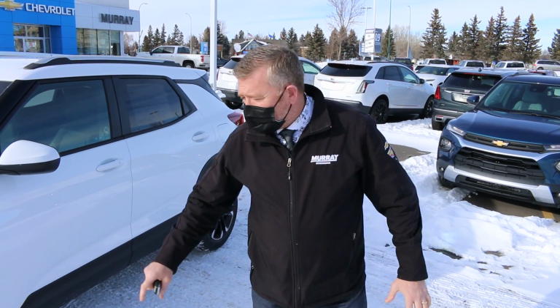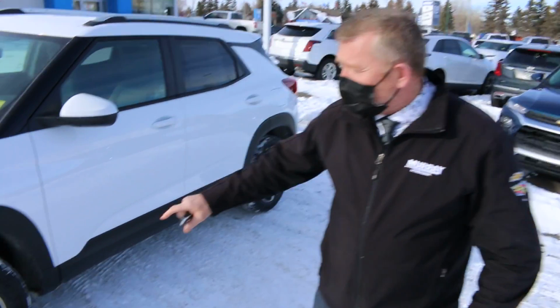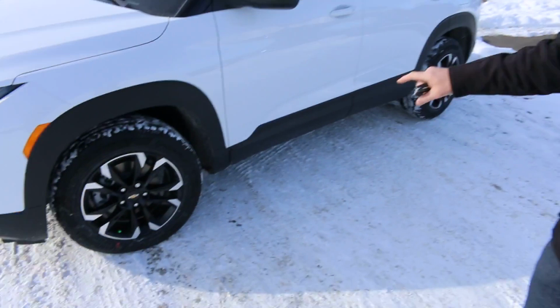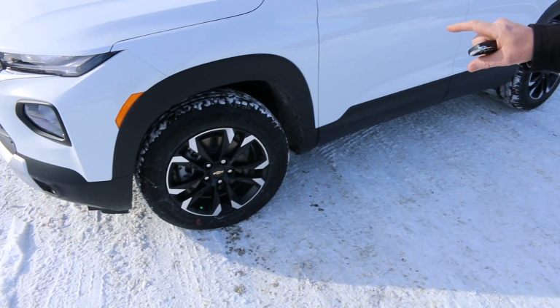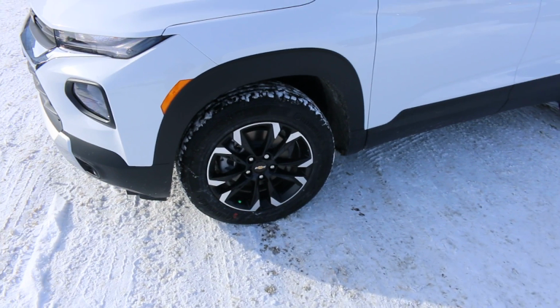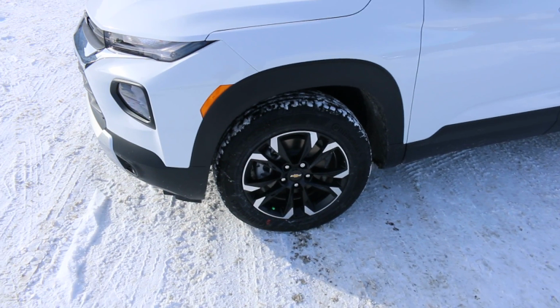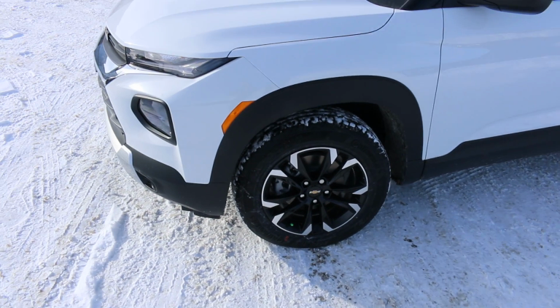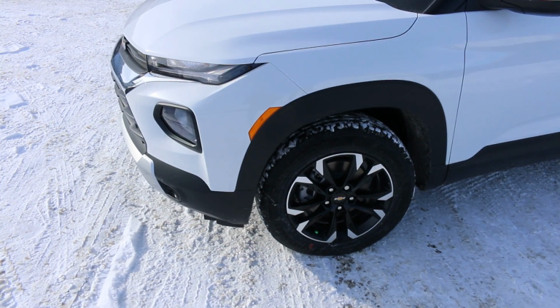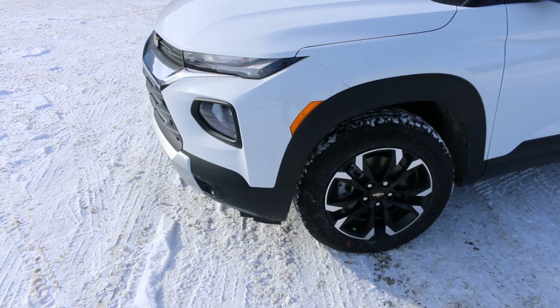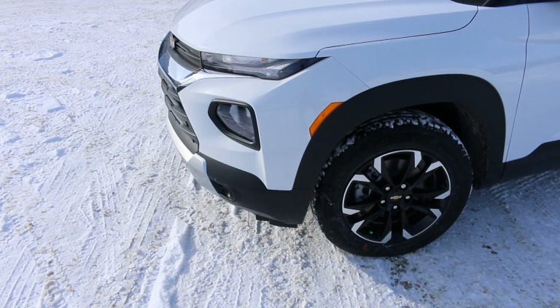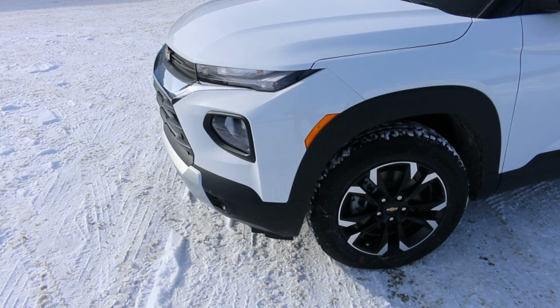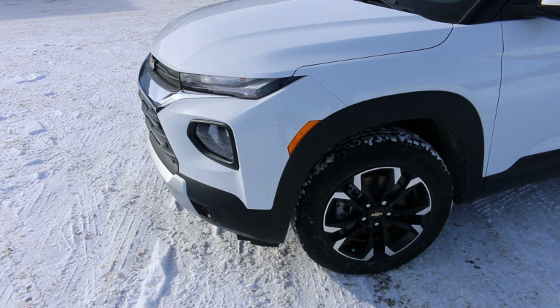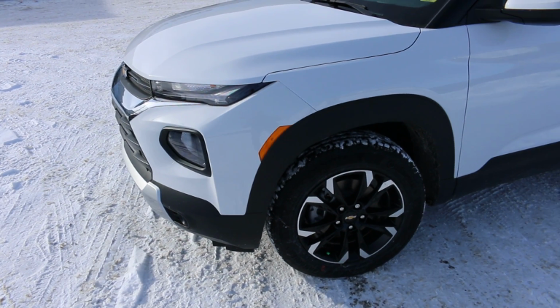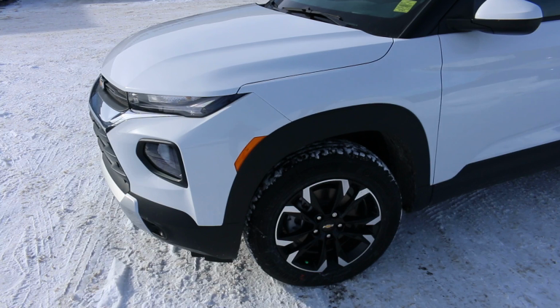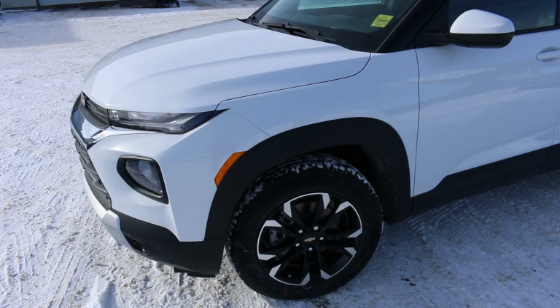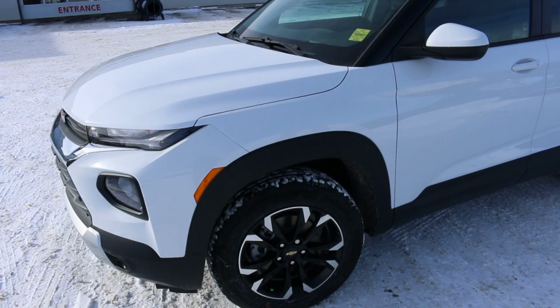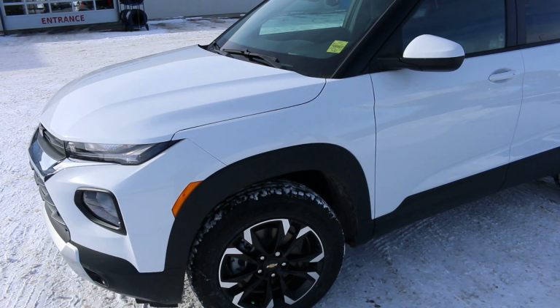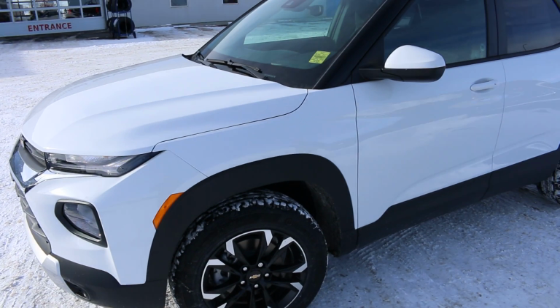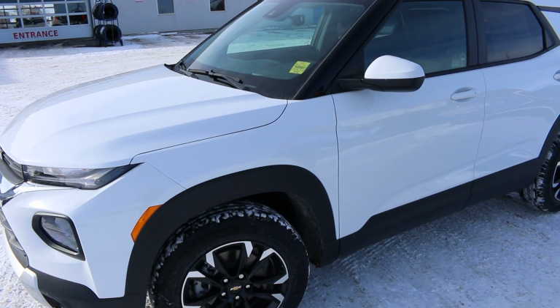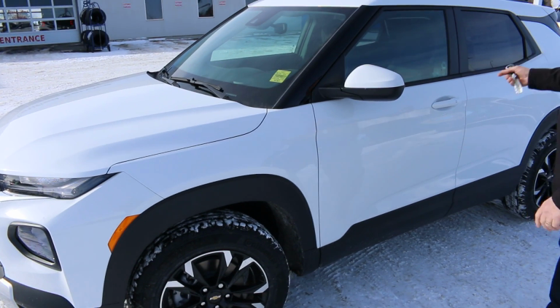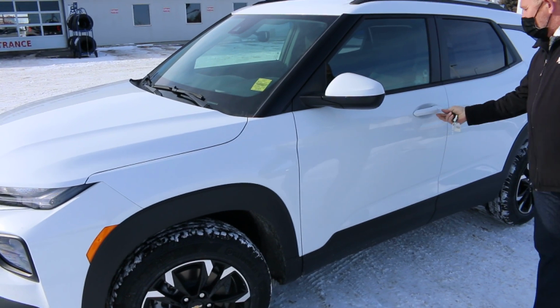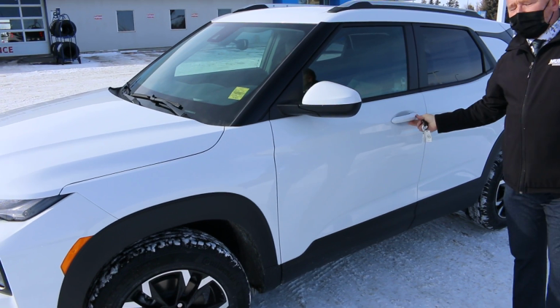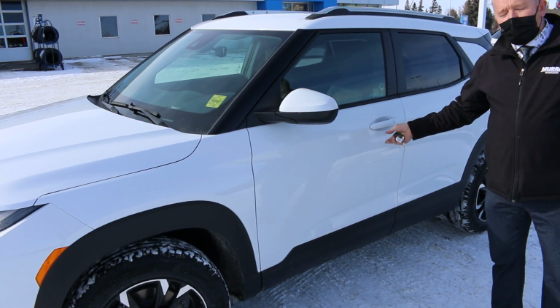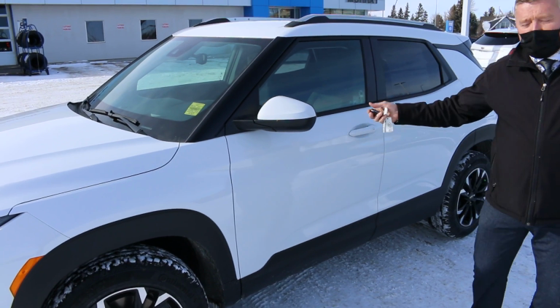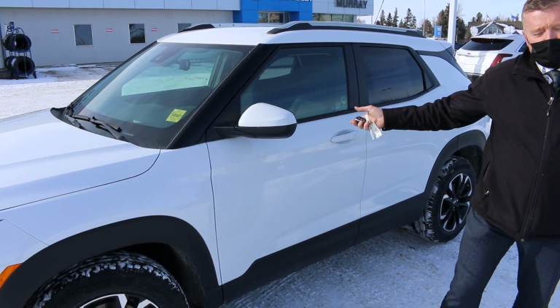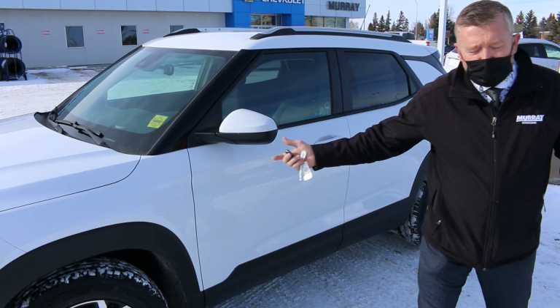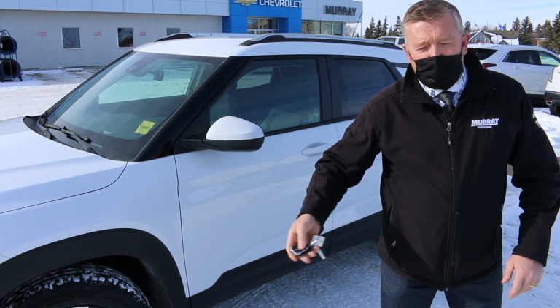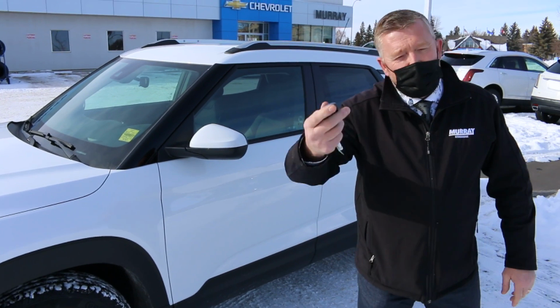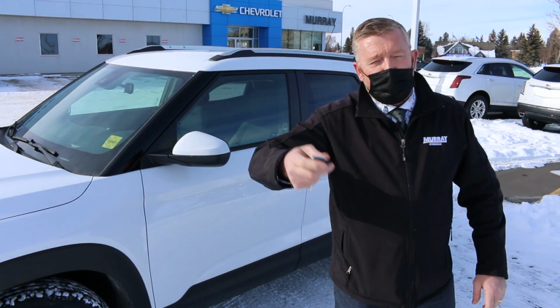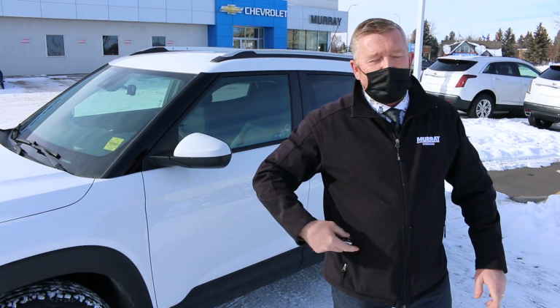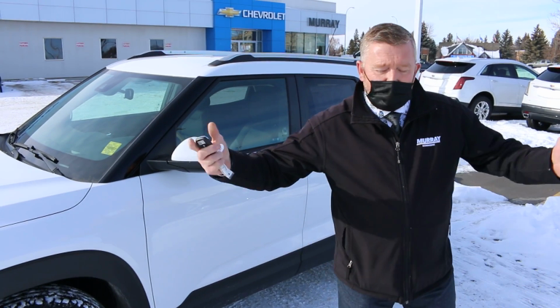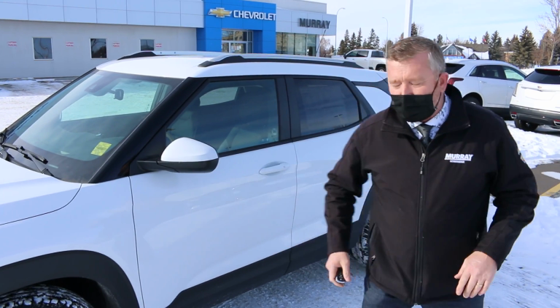You can see on the outside here you've got the LED lamps on the side of it as well, all colour matched, and obviously Command Start on the vehicle. Now, passive entry — you just walk up and touch the button; the key can be in your purse, your bag, wherever it needs to be.